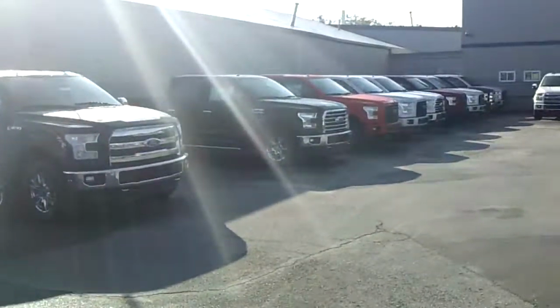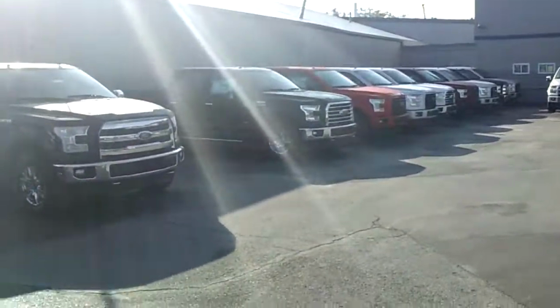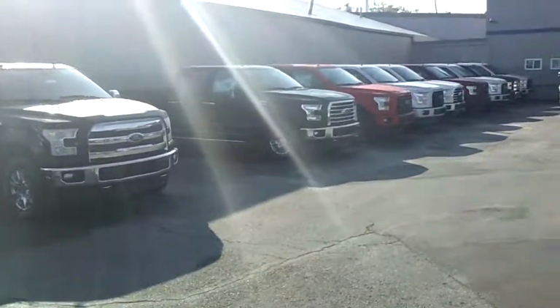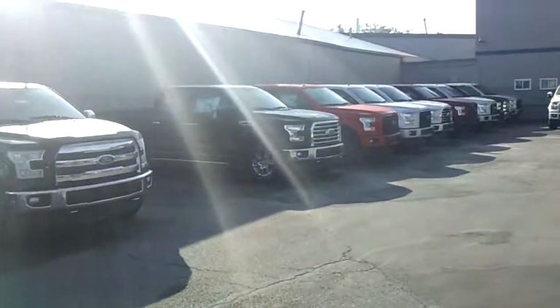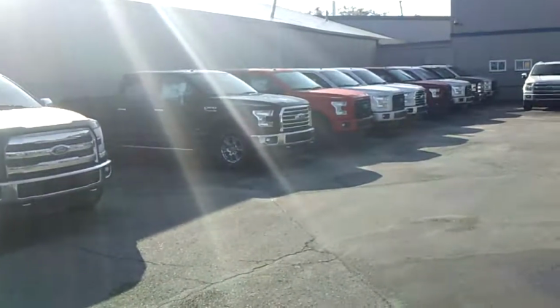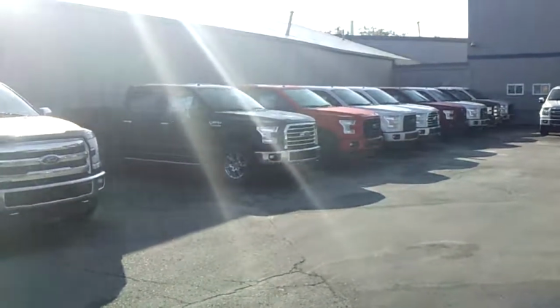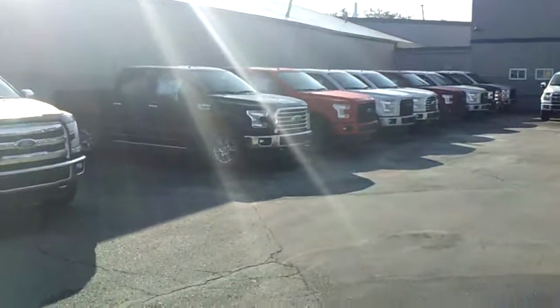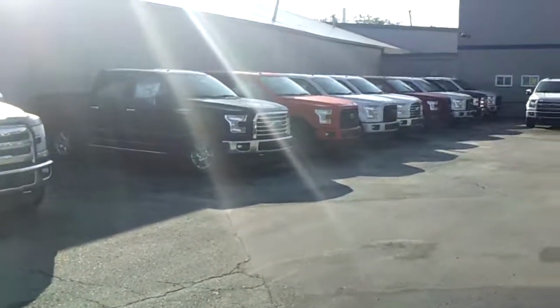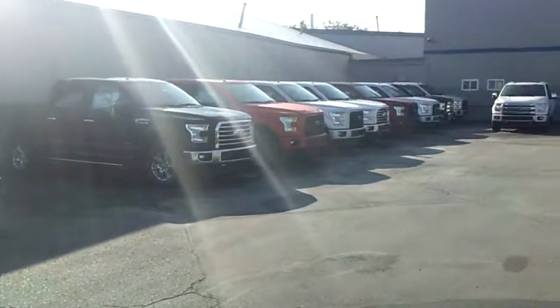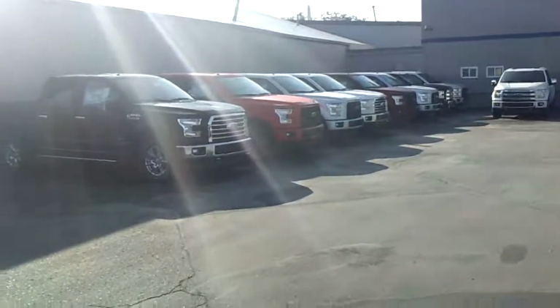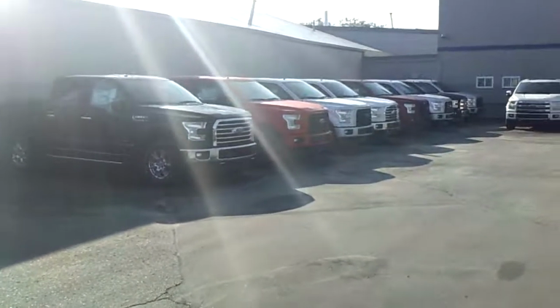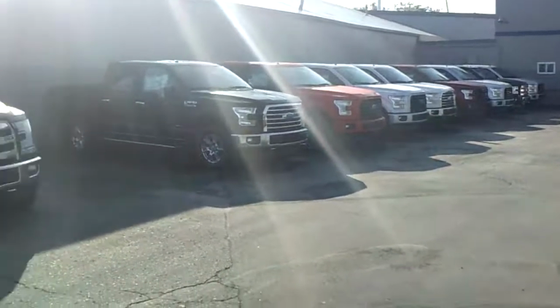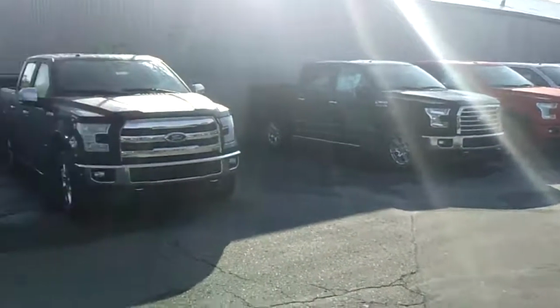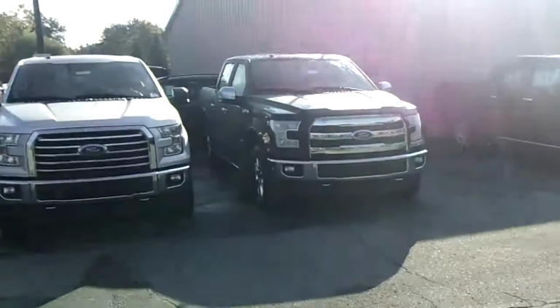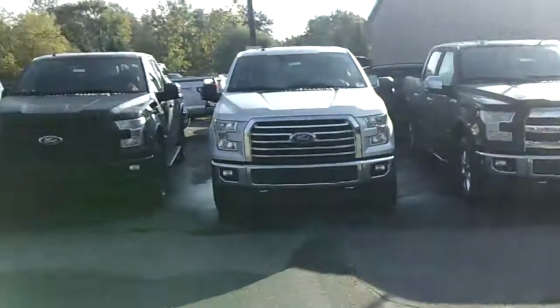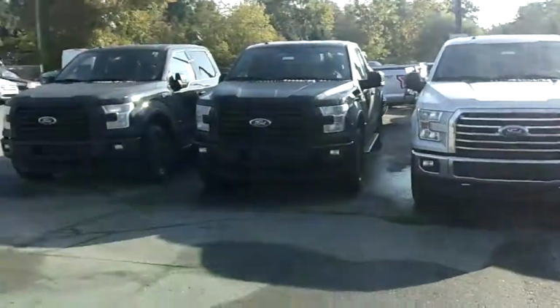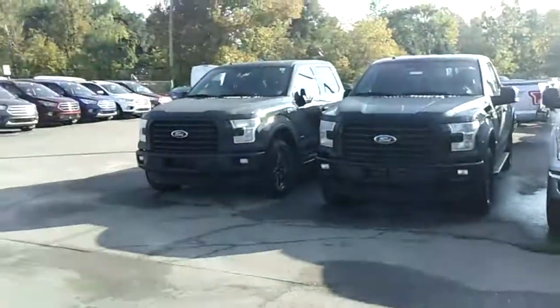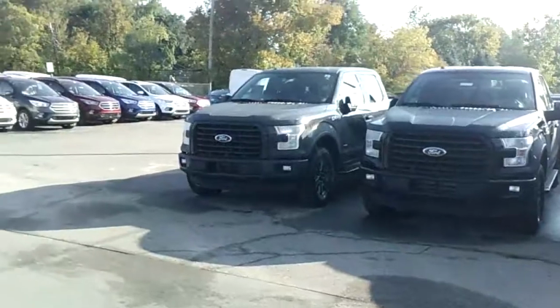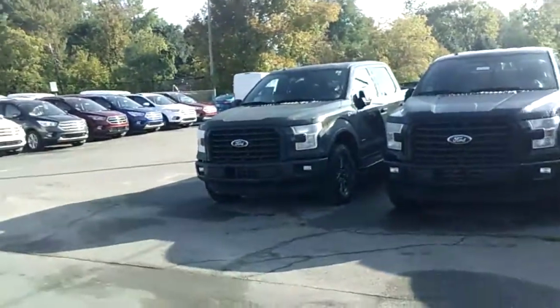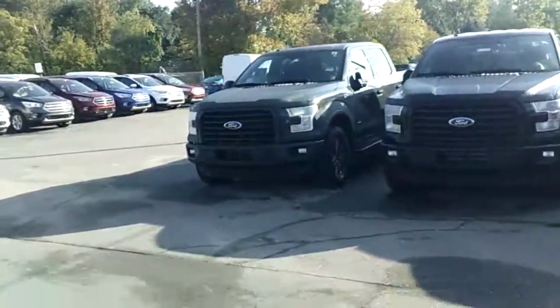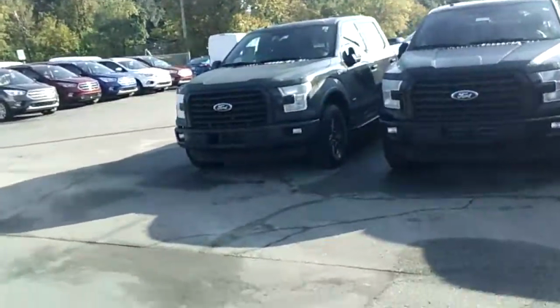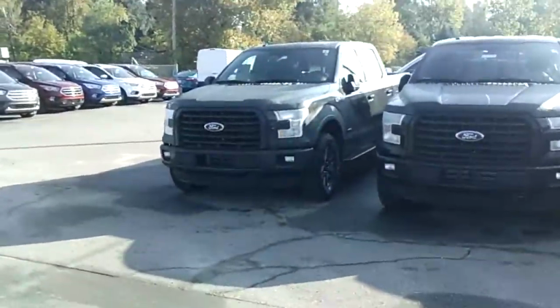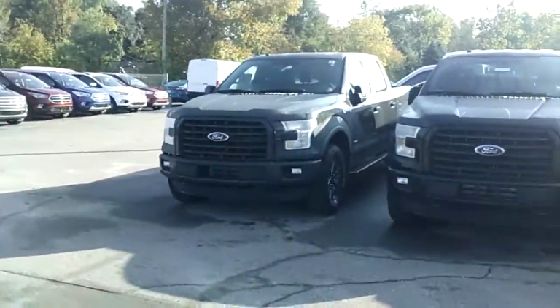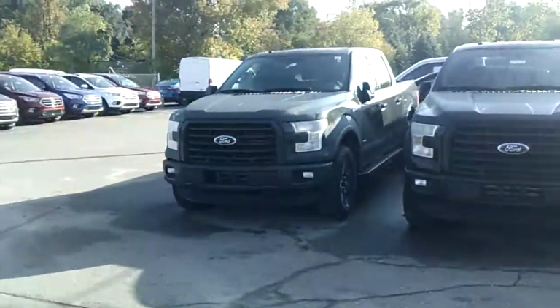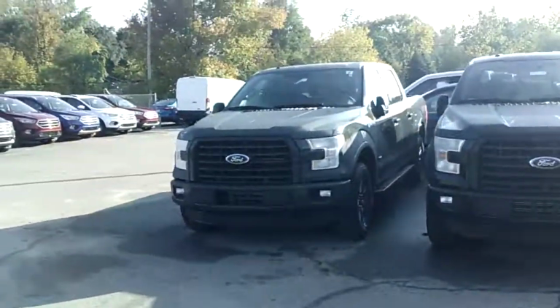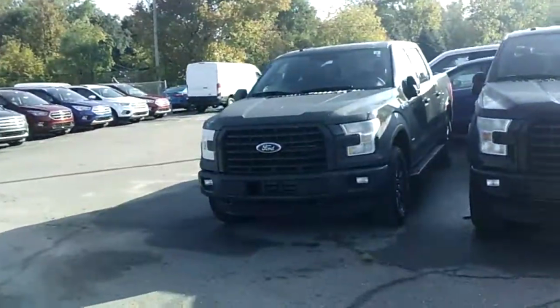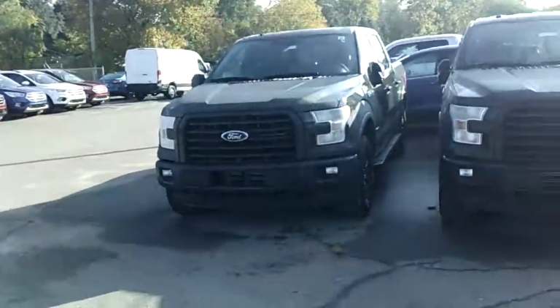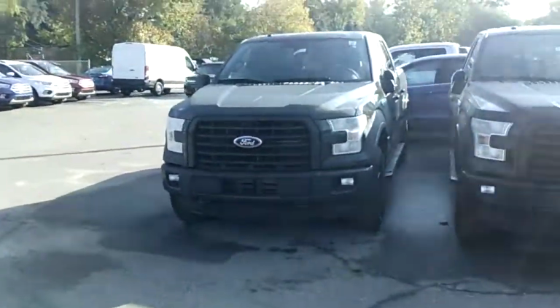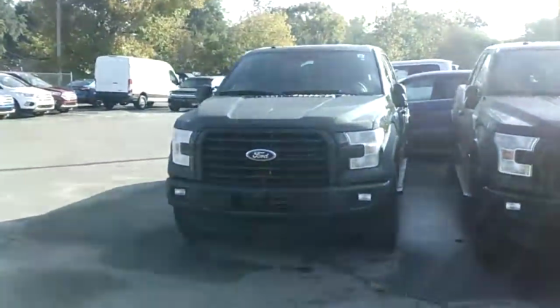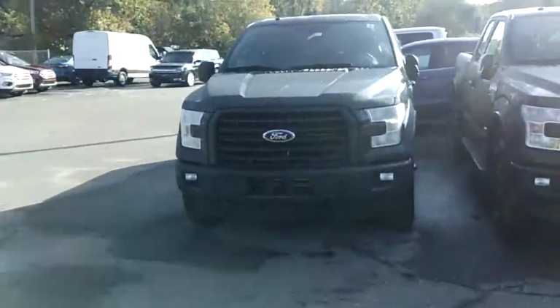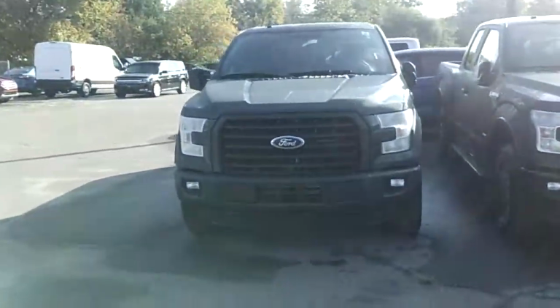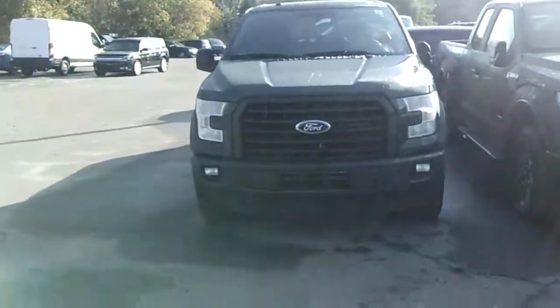Good morning Tiffany, Justin Trudell at Skelnick Ford. Just want to shoot you a quick video — I just got off the phone with you, want to introduce myself and show you some of the F-150s we've got.